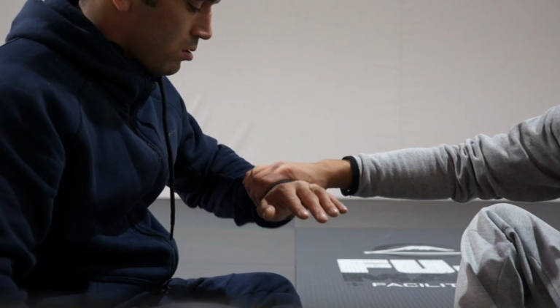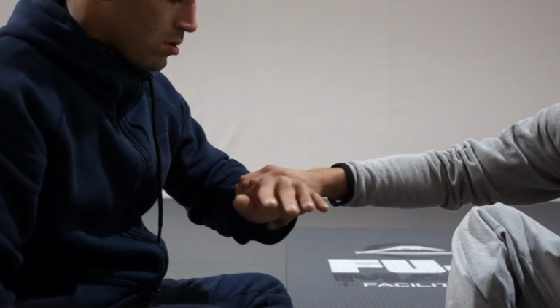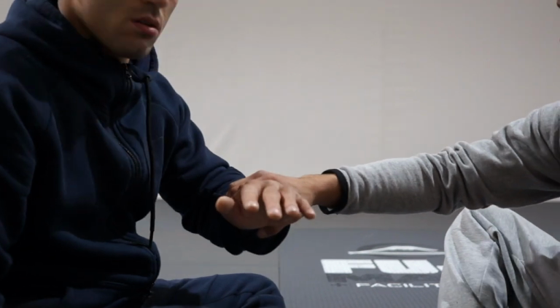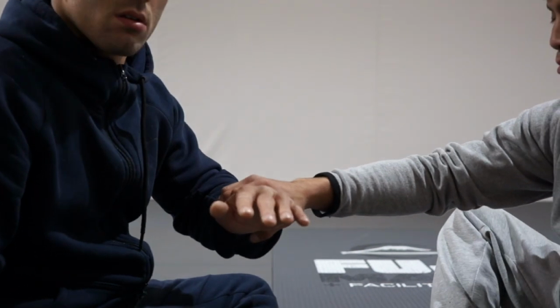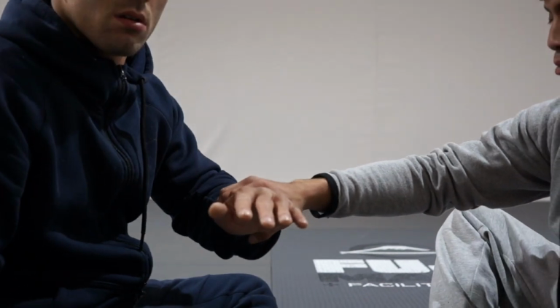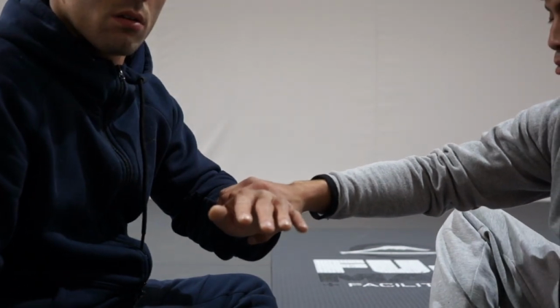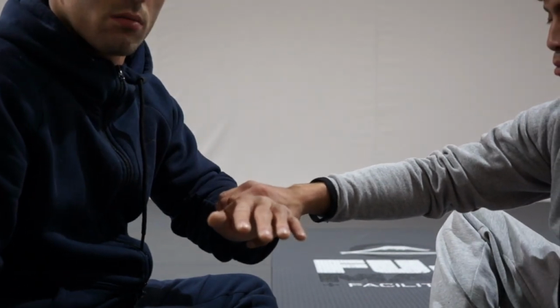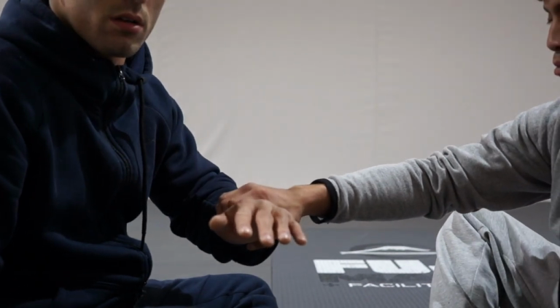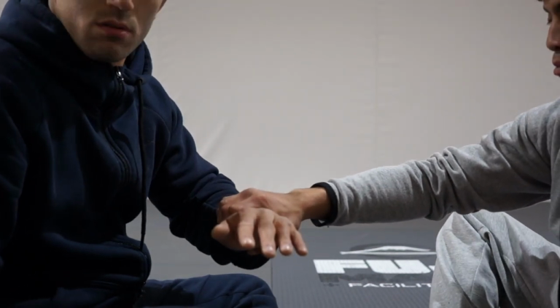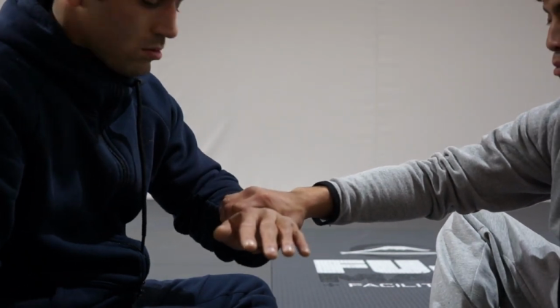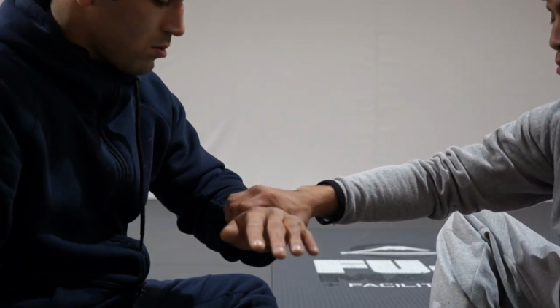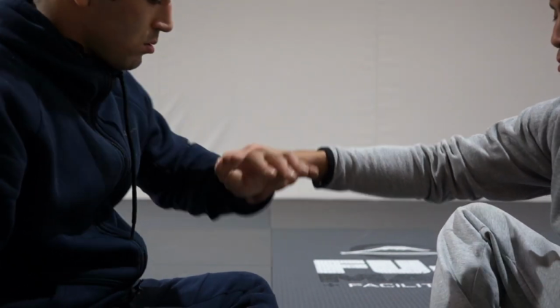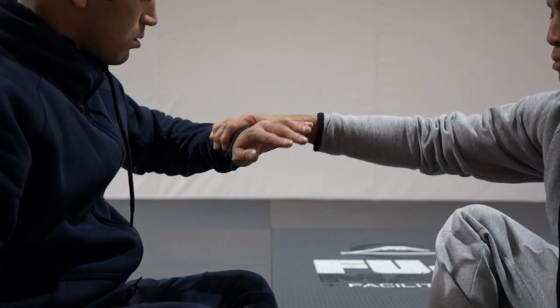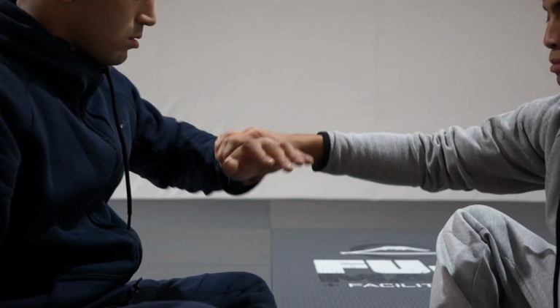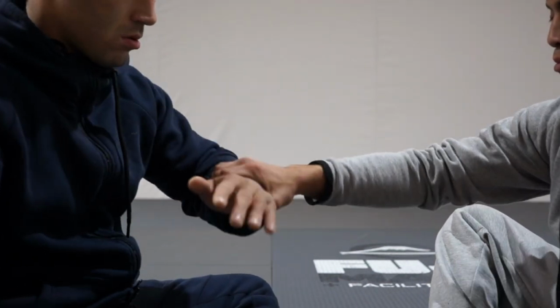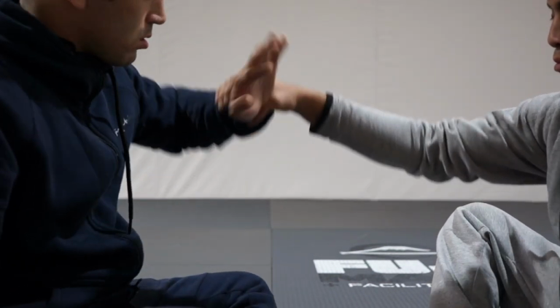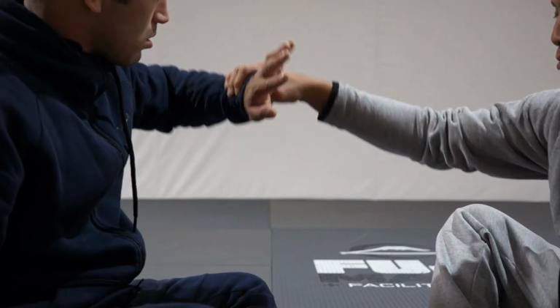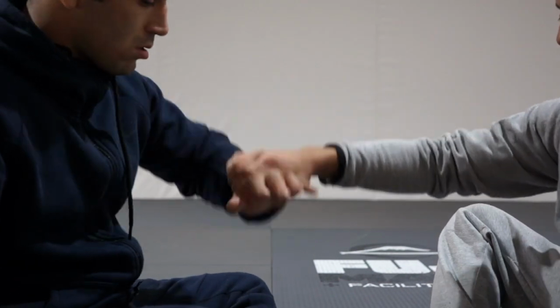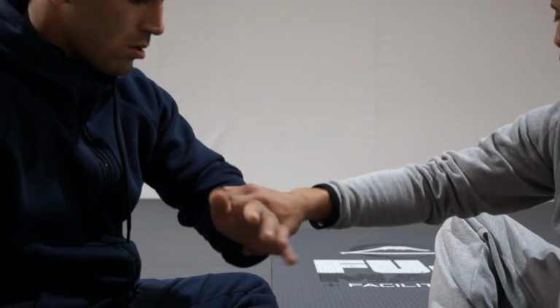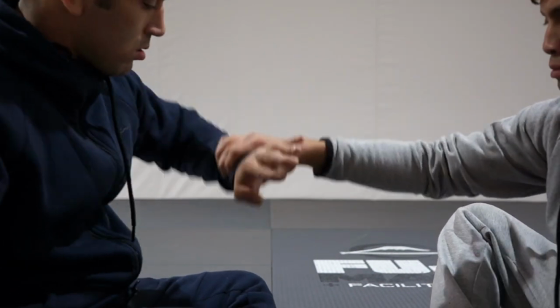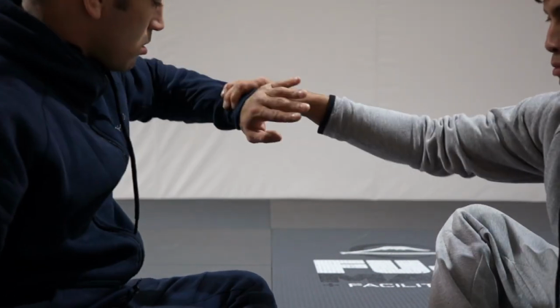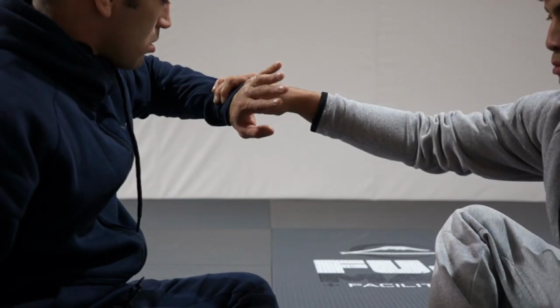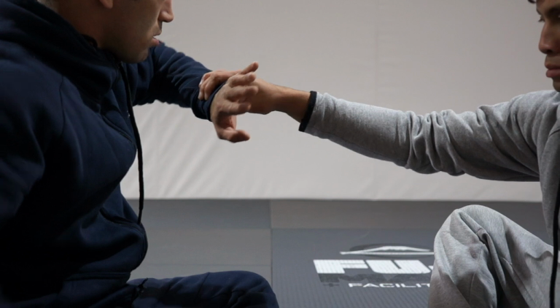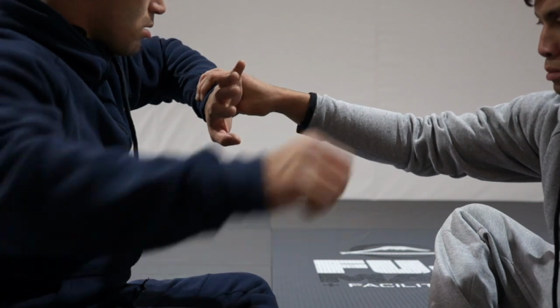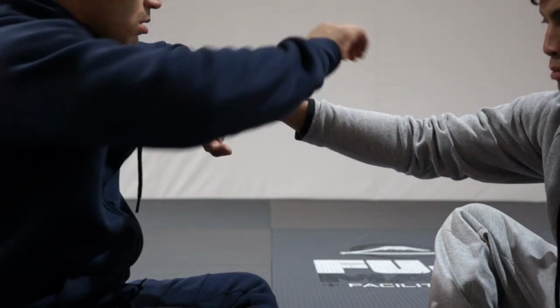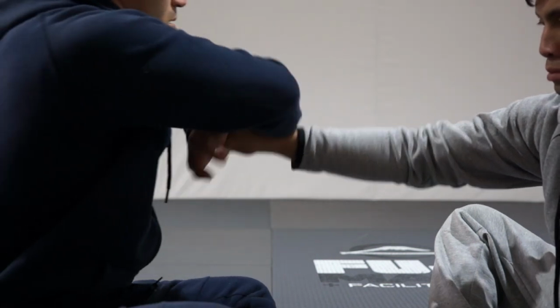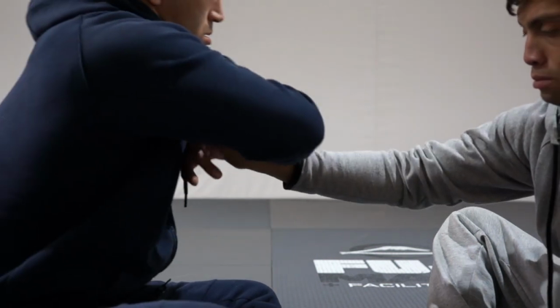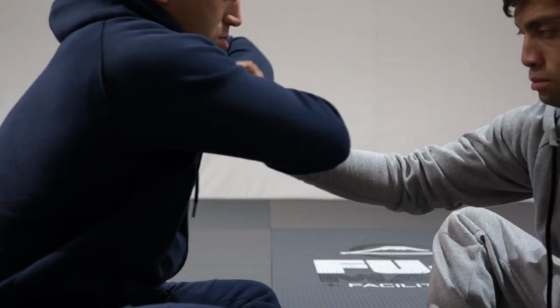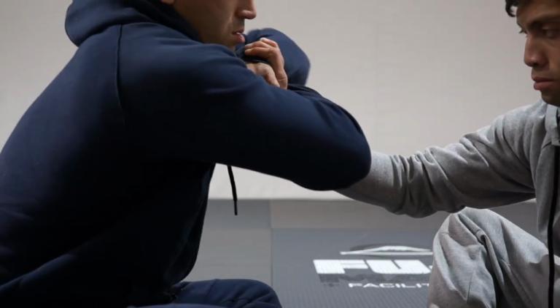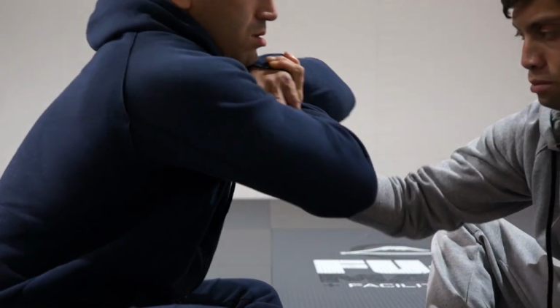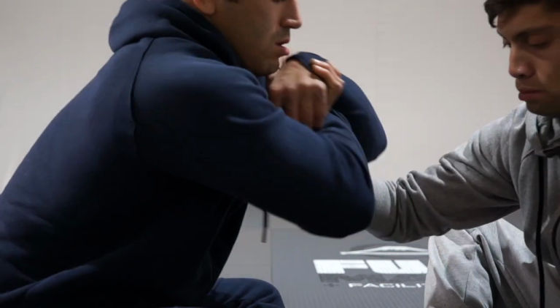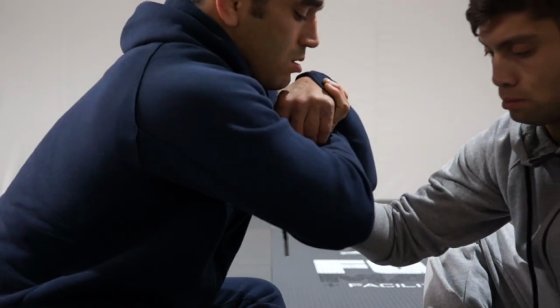Quick wrist lock grip tutorial, and here we go. First things first, I'm going to start looking at my watch, going palm up to start caving in my opponent's thumb.